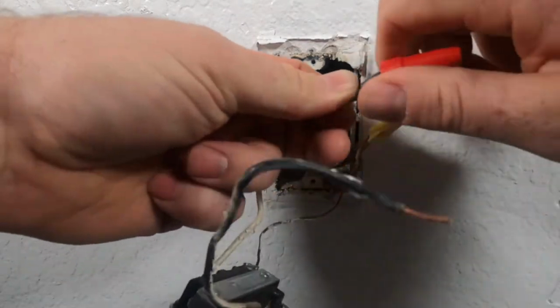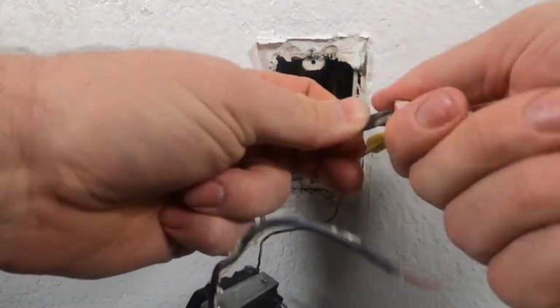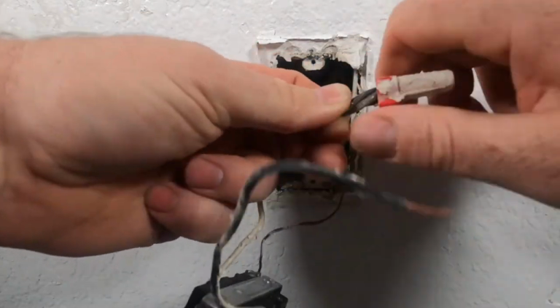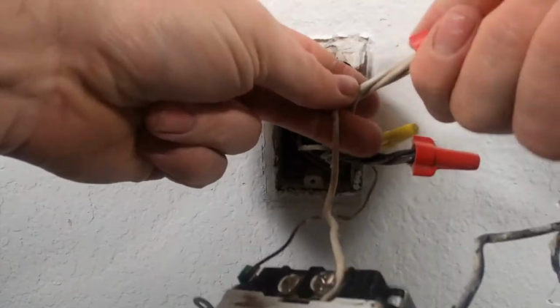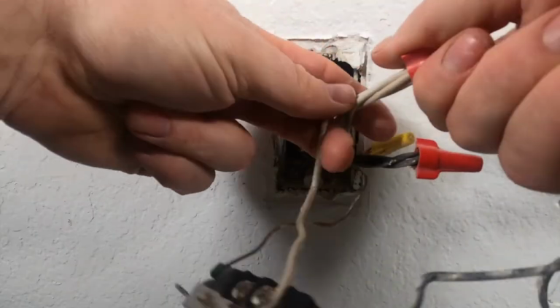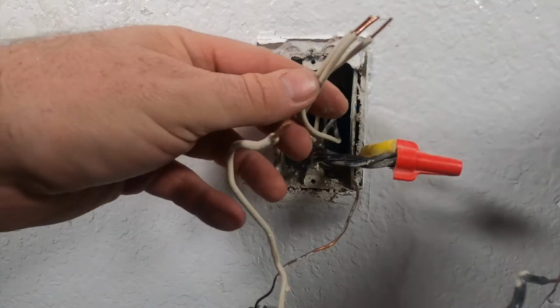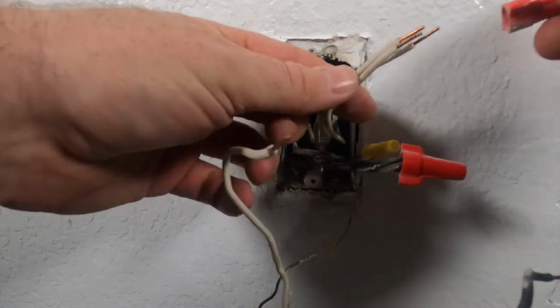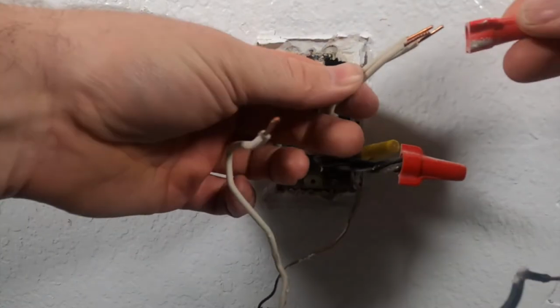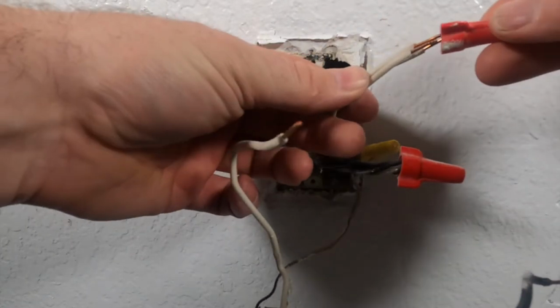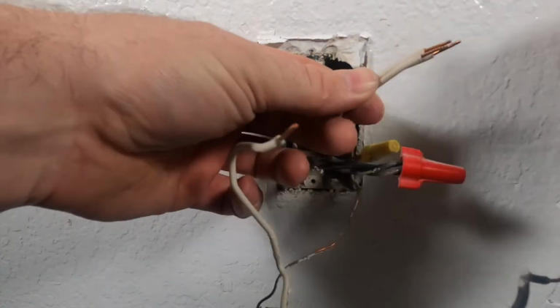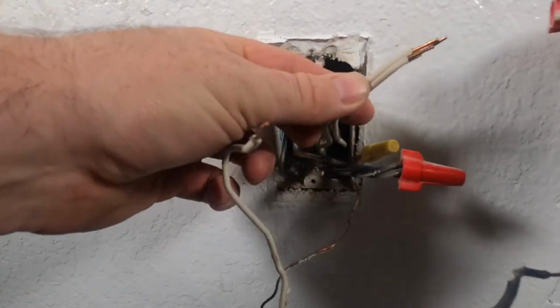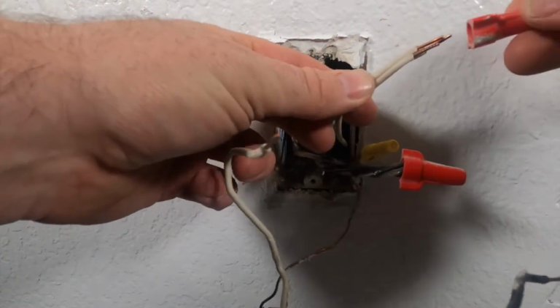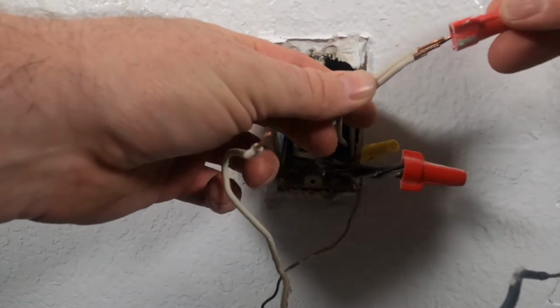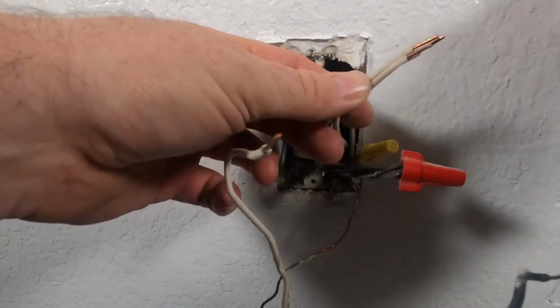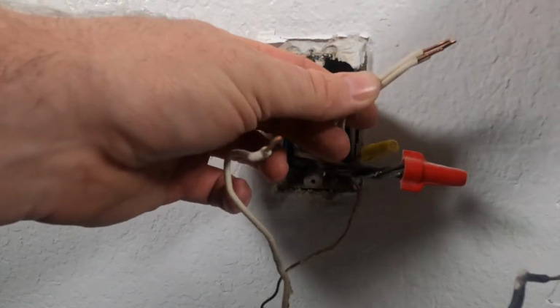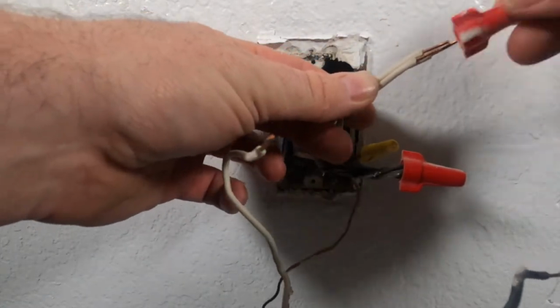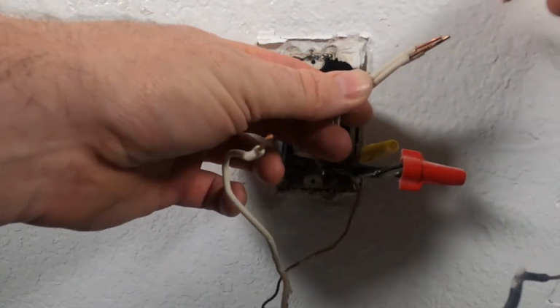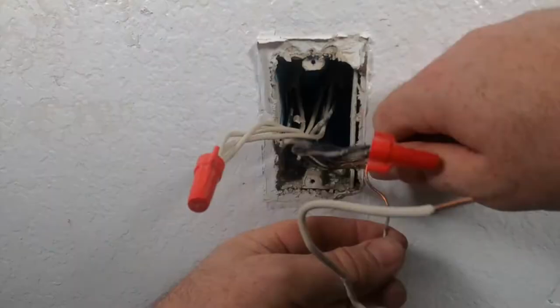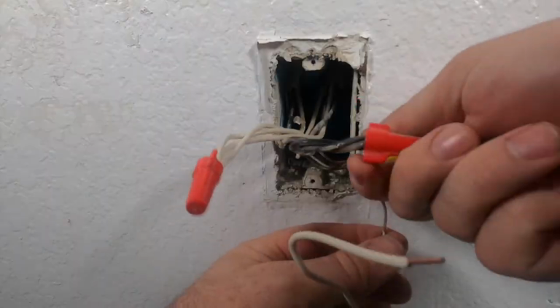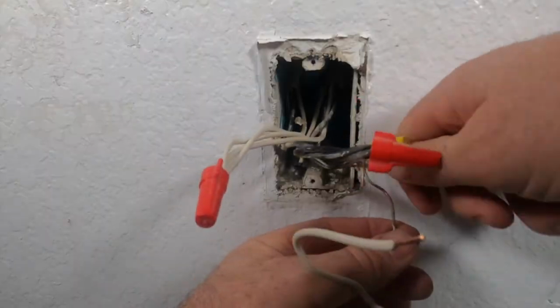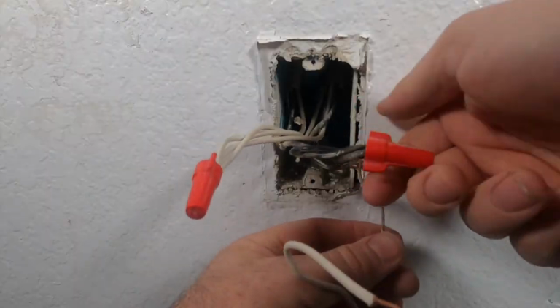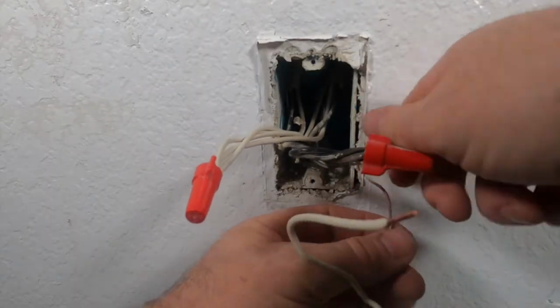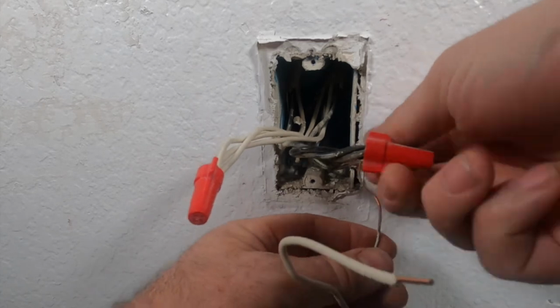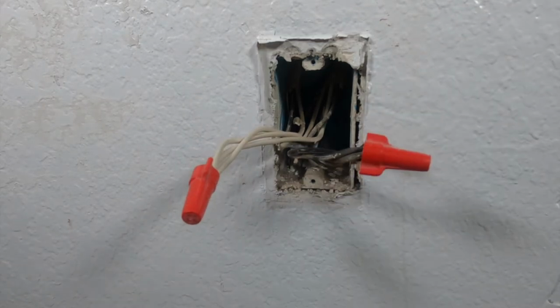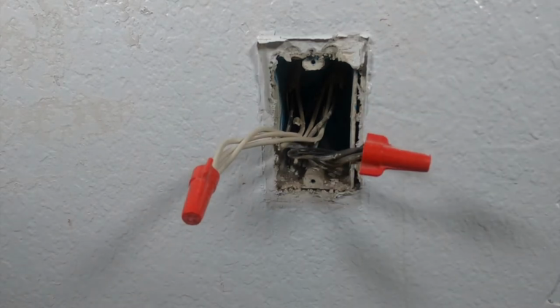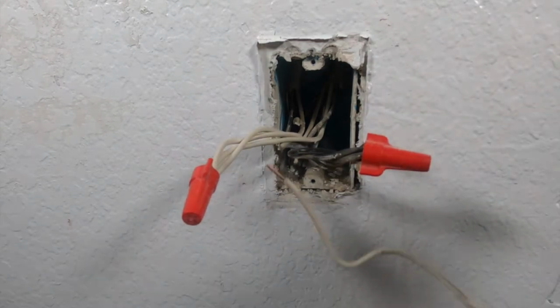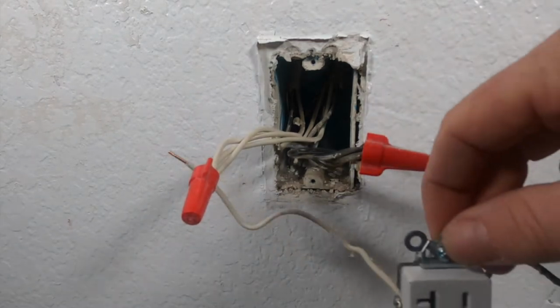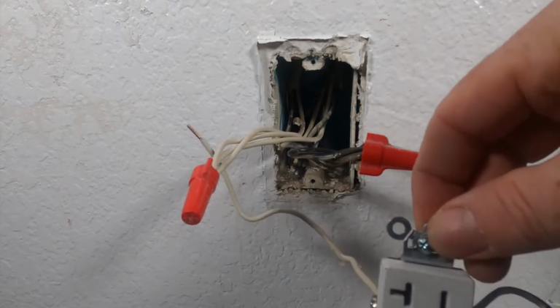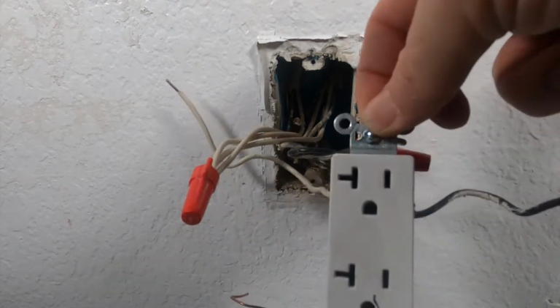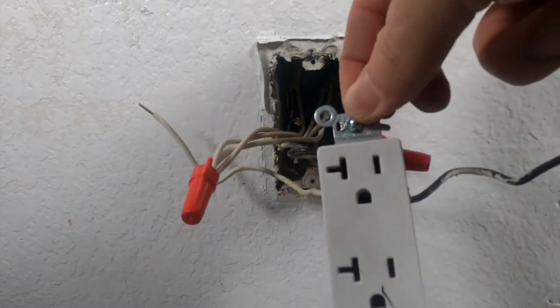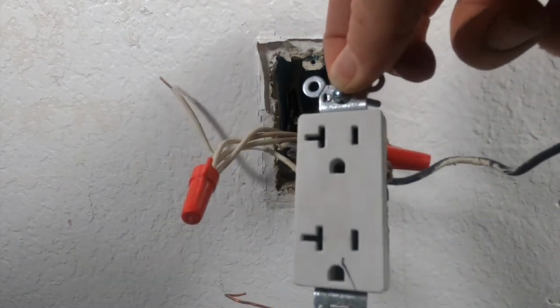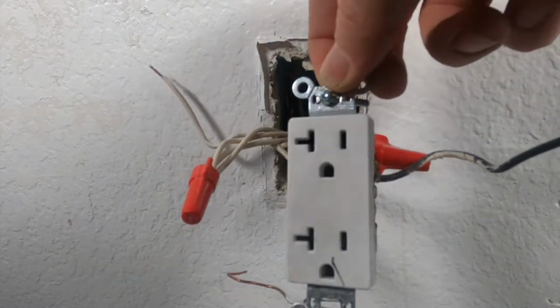The neutral — you guys see the little sparks right here? You don't touch that. Go ahead and take the wire nut off of that. There you go. We are now left with this outlet with the pigtails still attached to it.